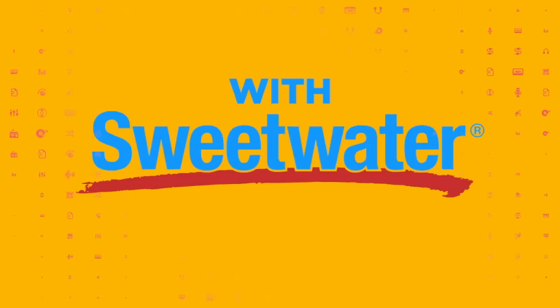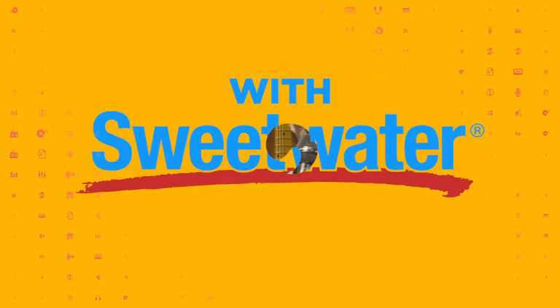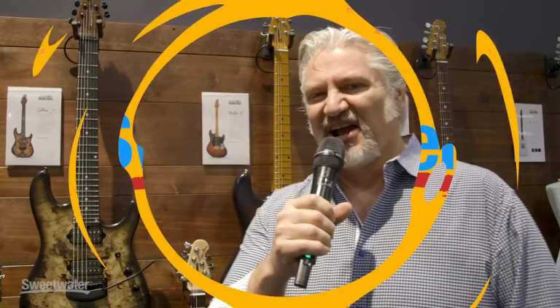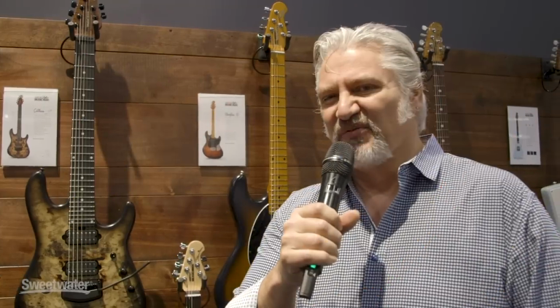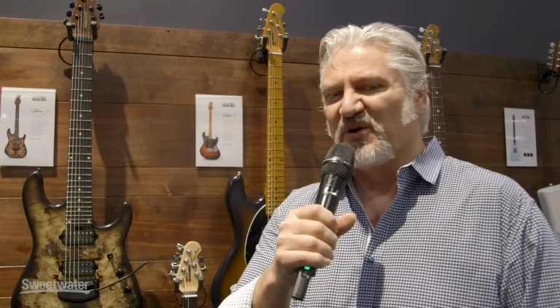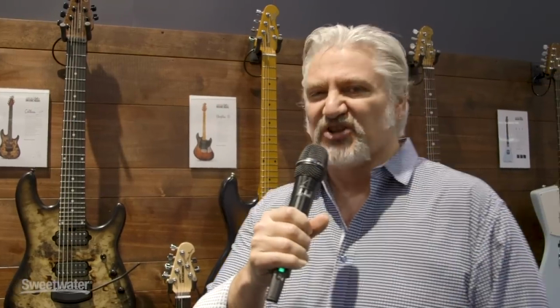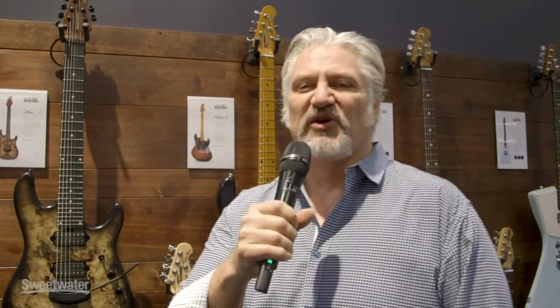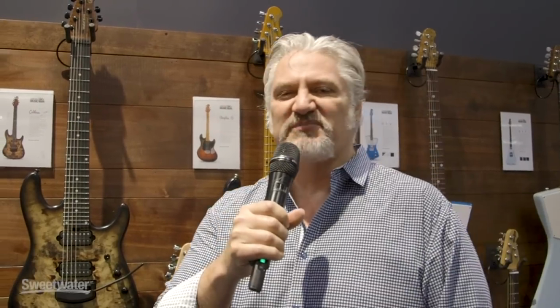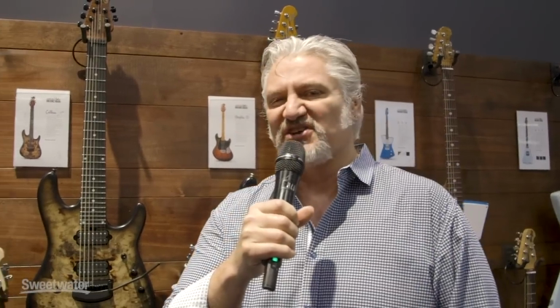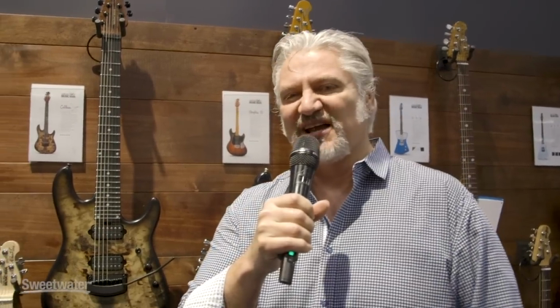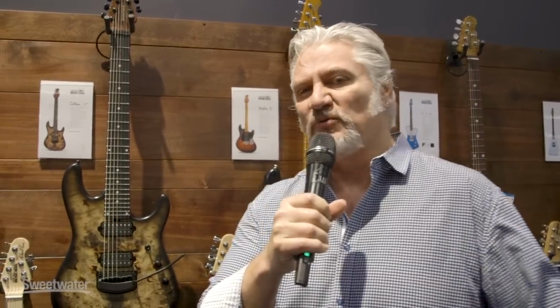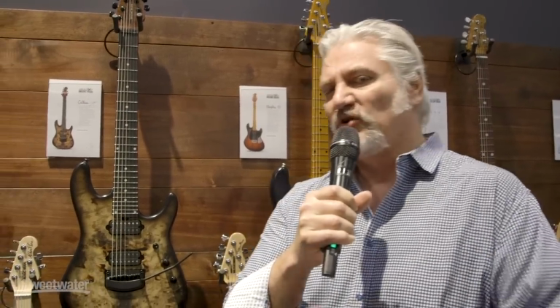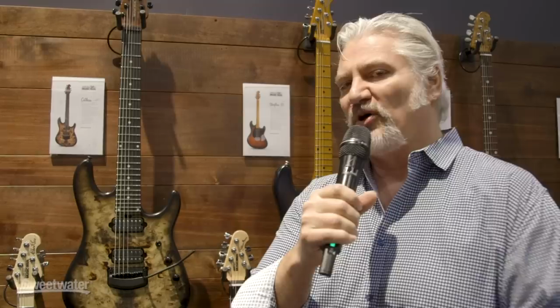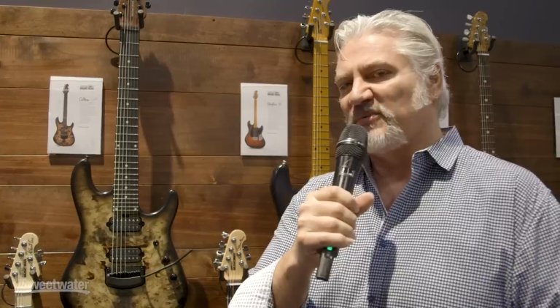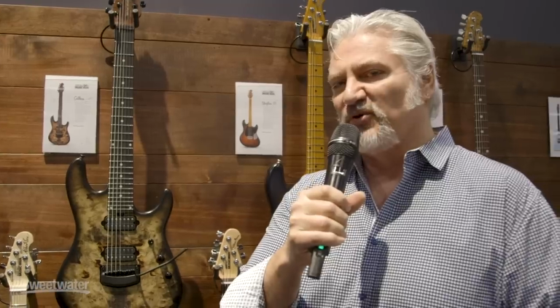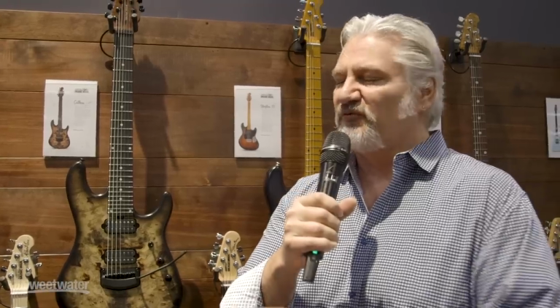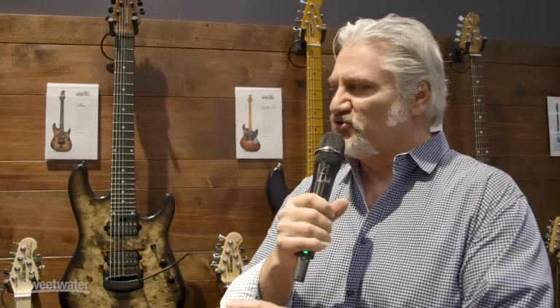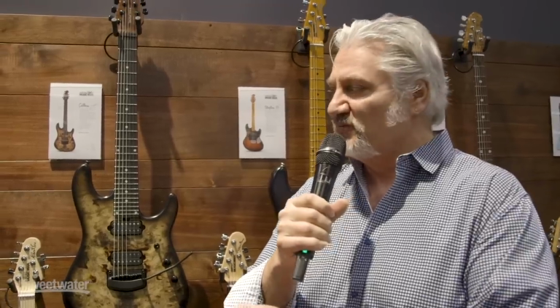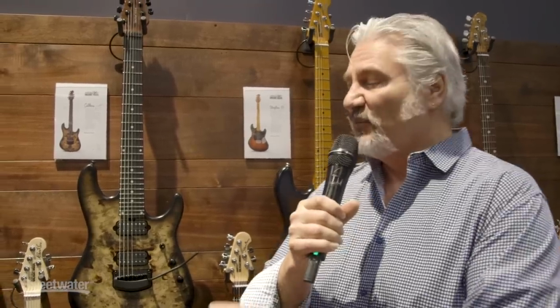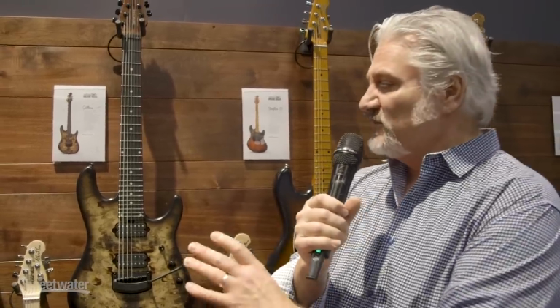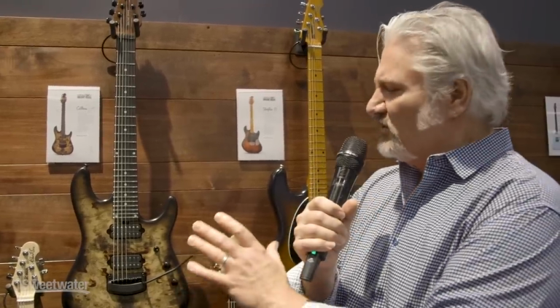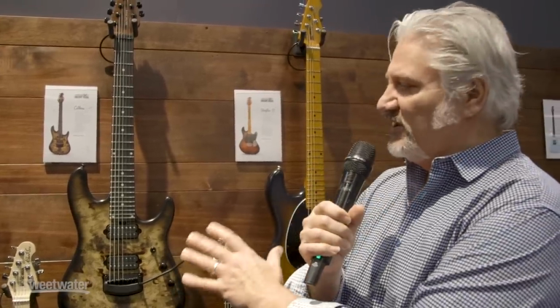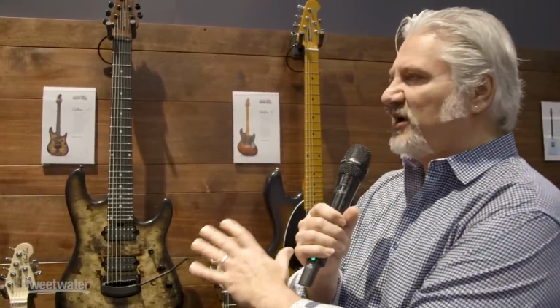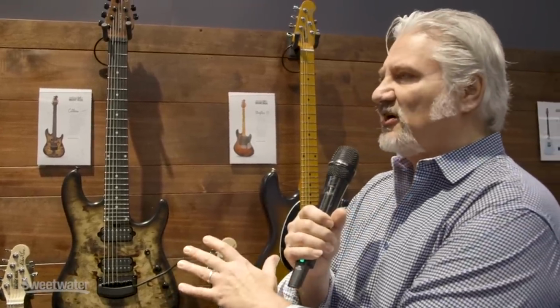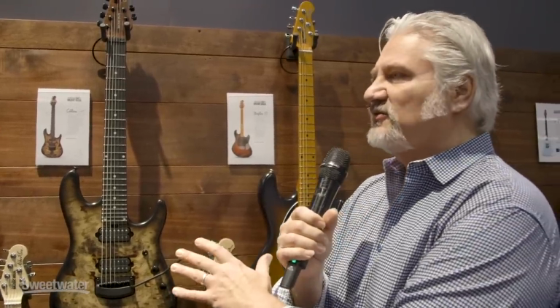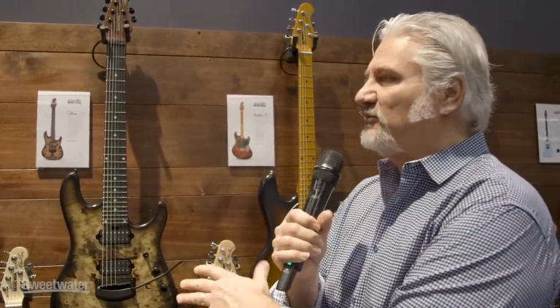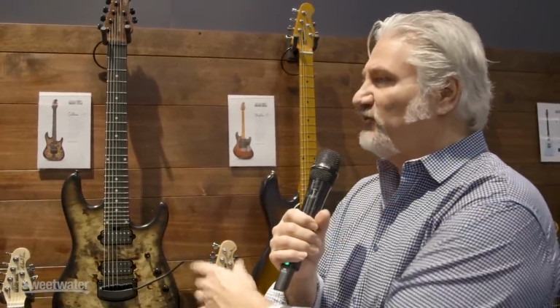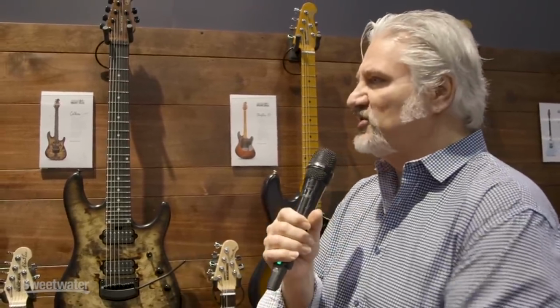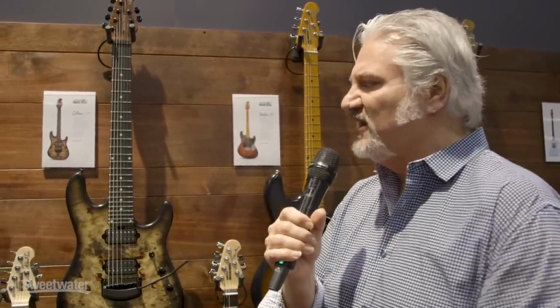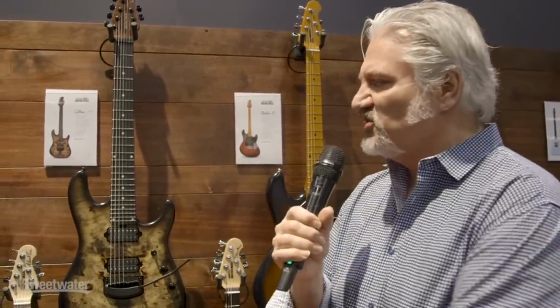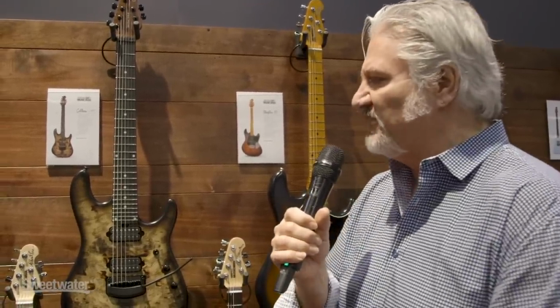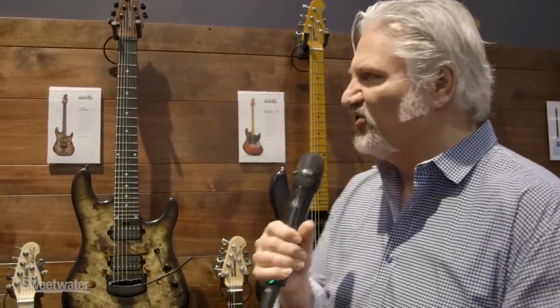Hi, I'm Mitch Gallagher from Sweetwater. This is Winter NAMM 2019. We're at the Ernie Ball Music Man booth with our friend Drew, and we have something totally new in guitars from Music Man. Tell us what's happening here, Drew.